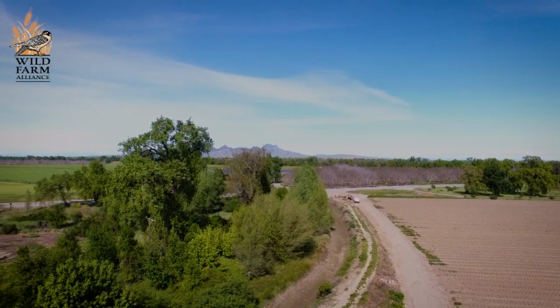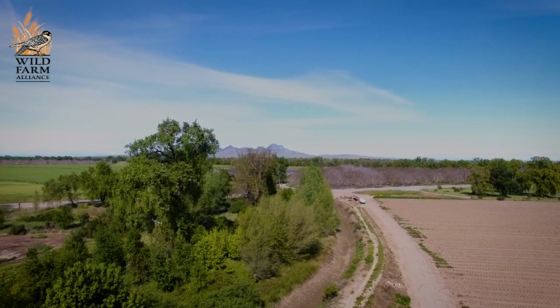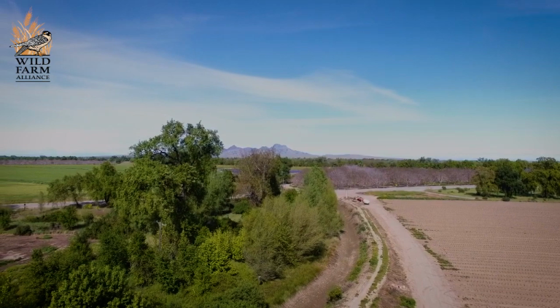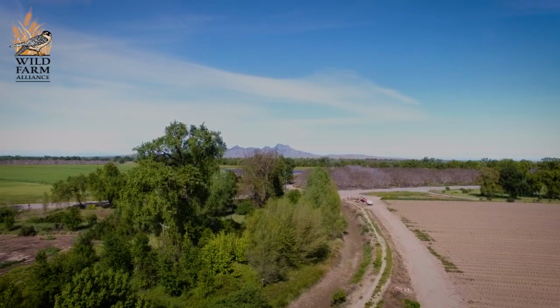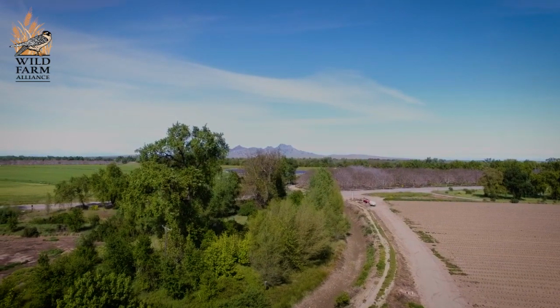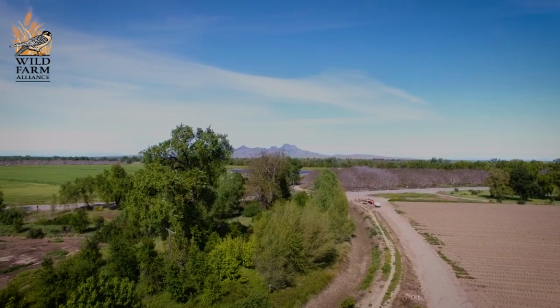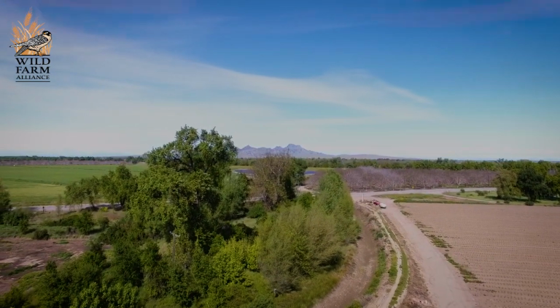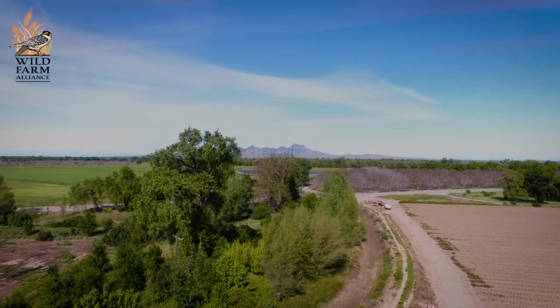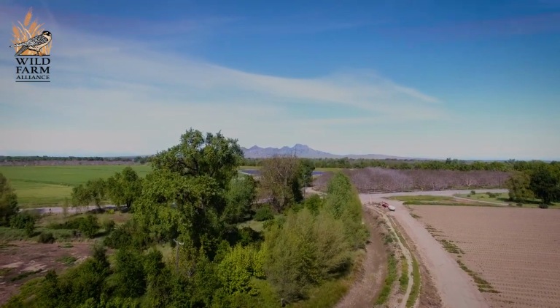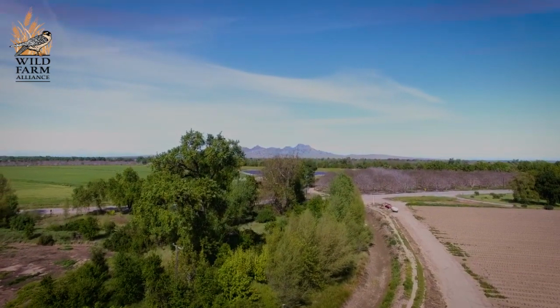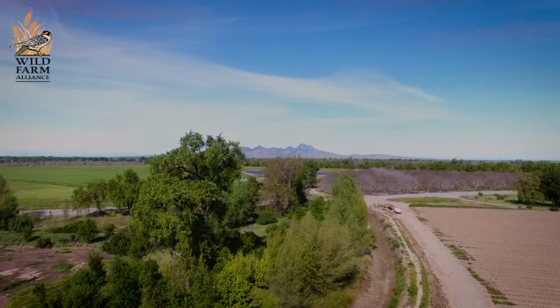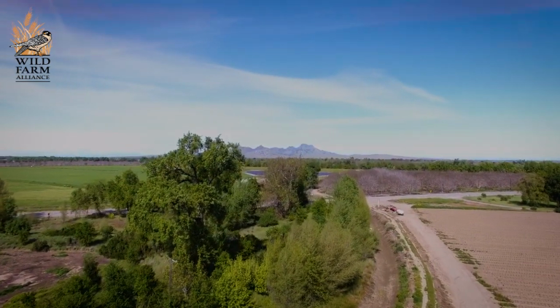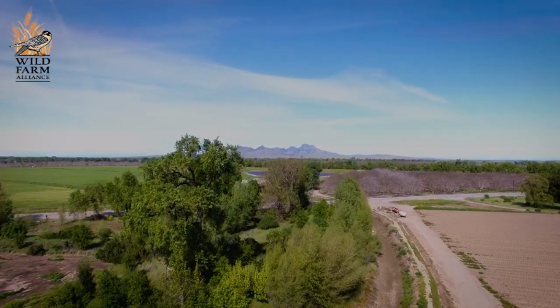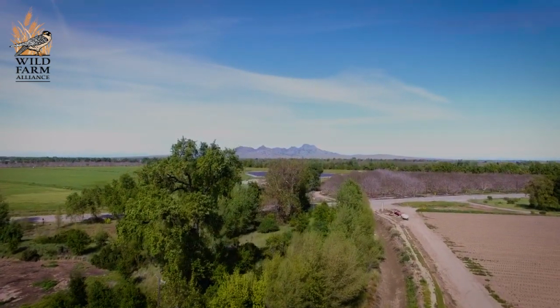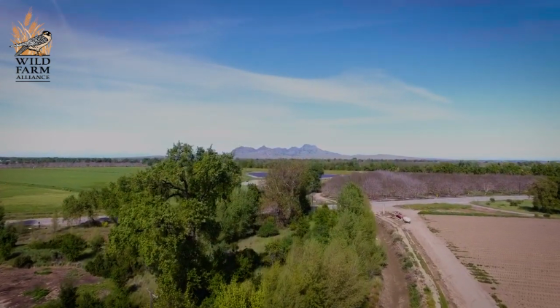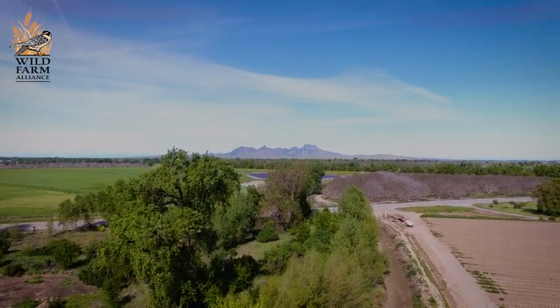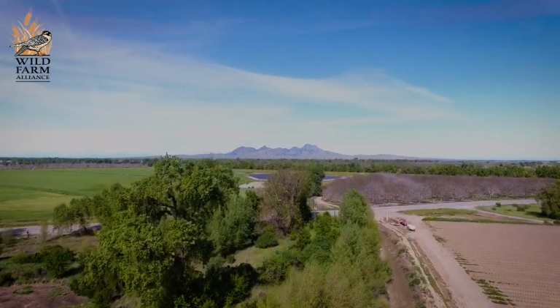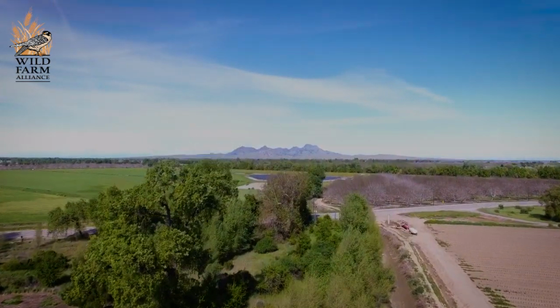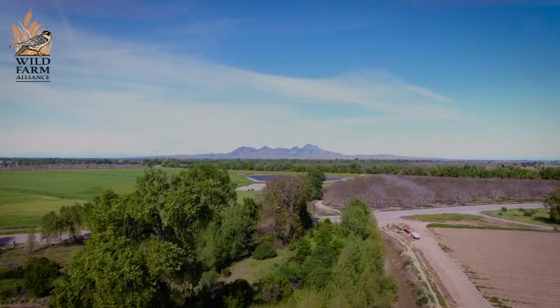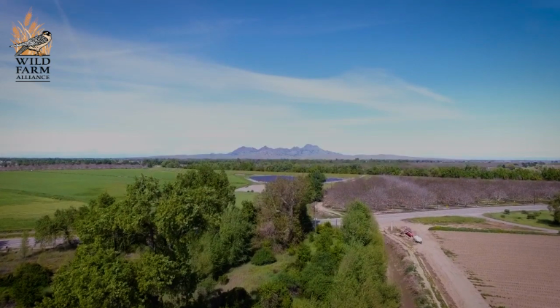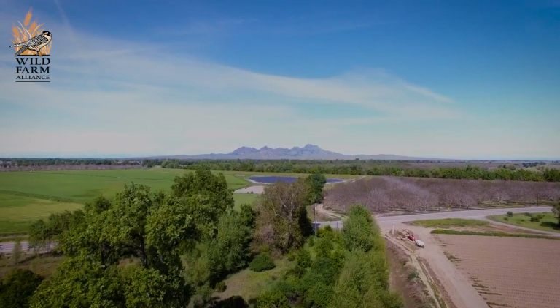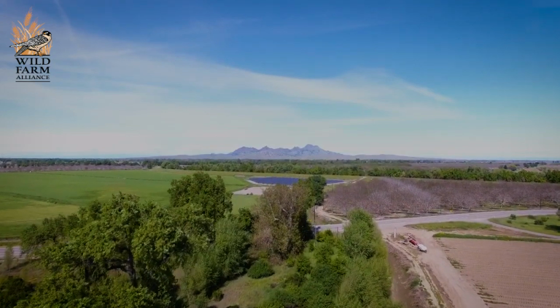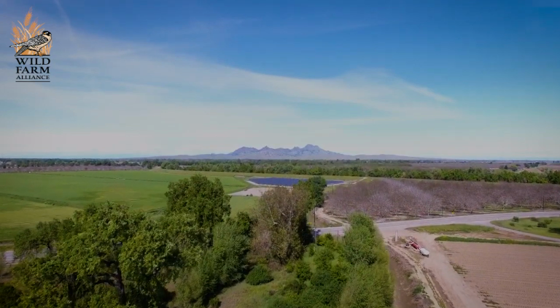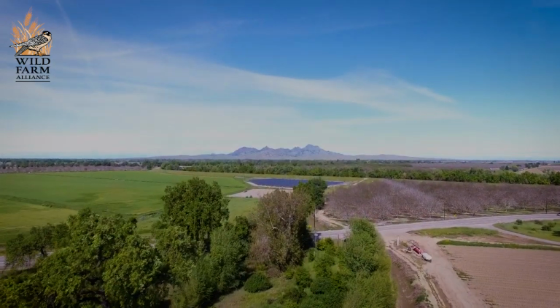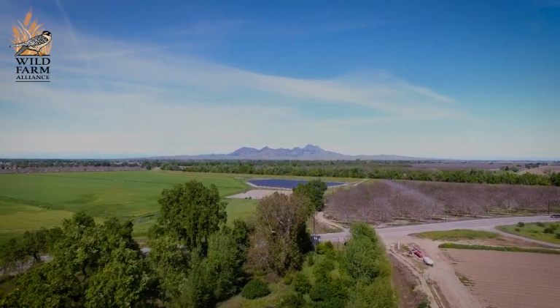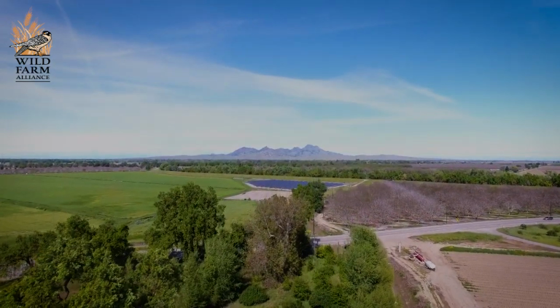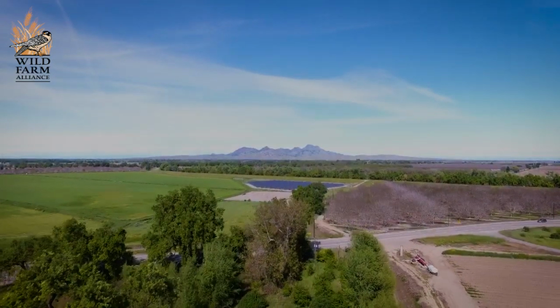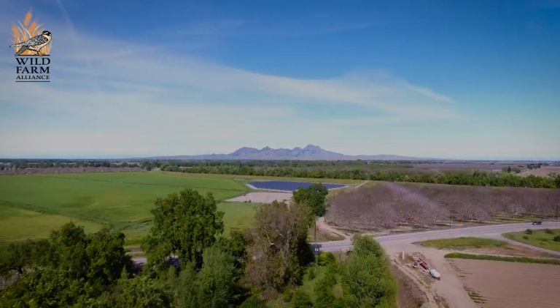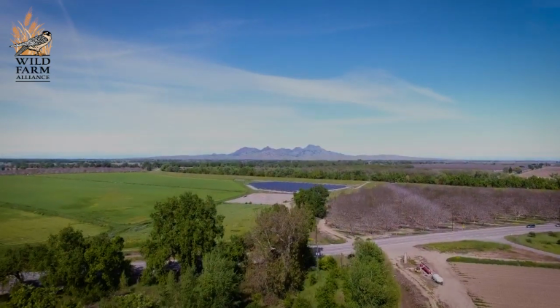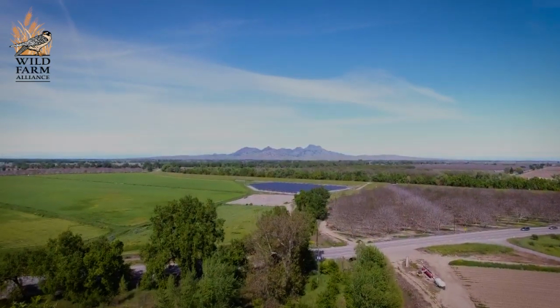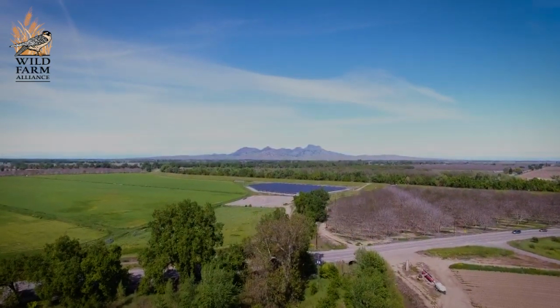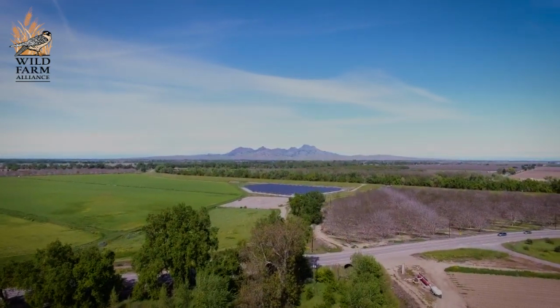By providing a corridor through our ranch, we actually allow wildlife to get out onto our landscape and find safe refuge as they travel between the two.